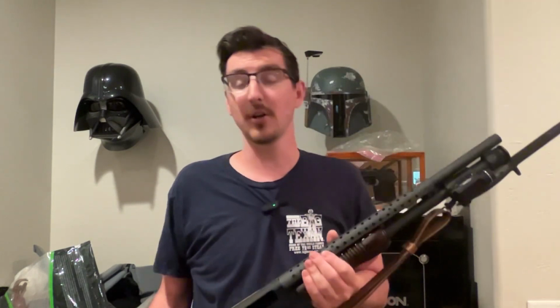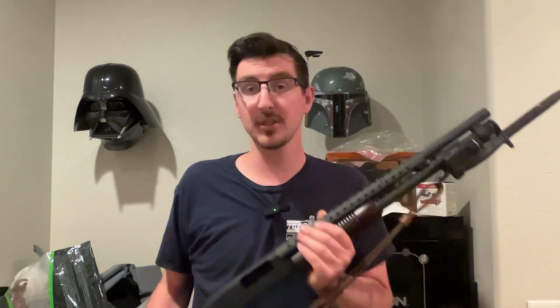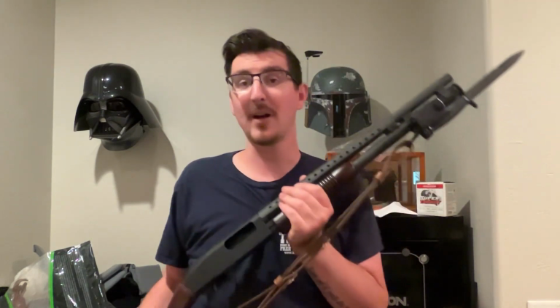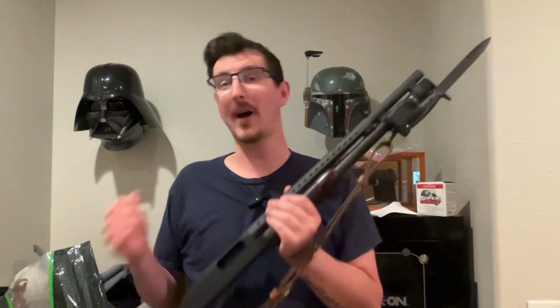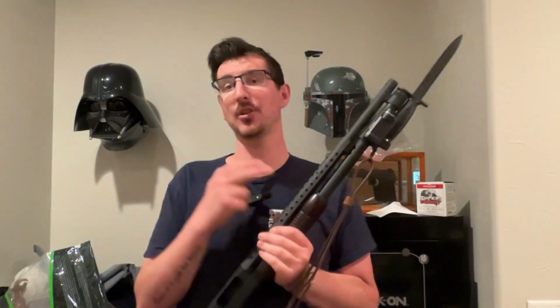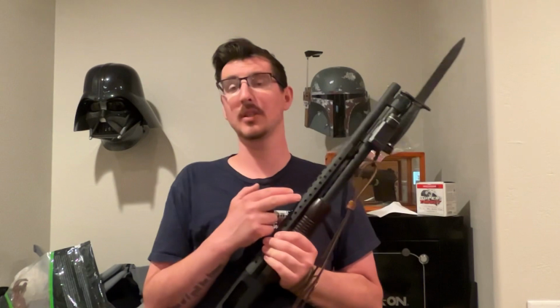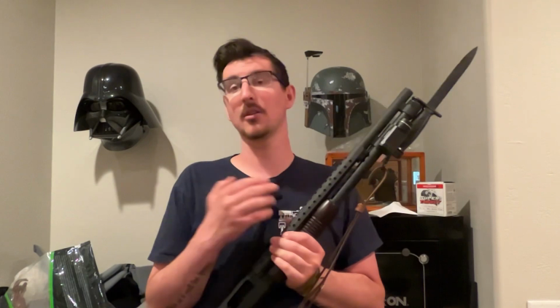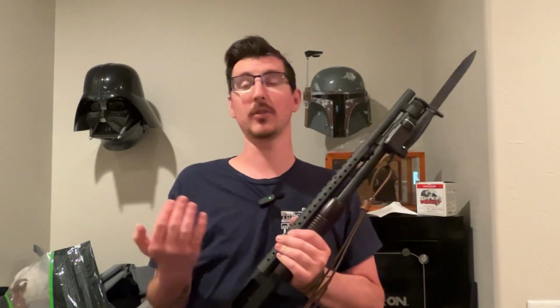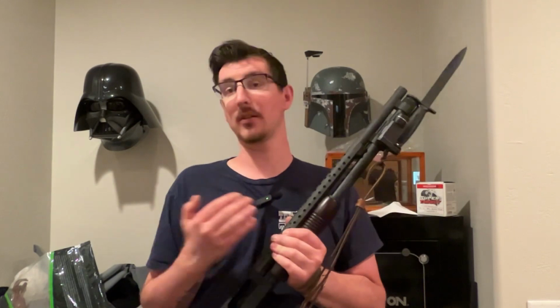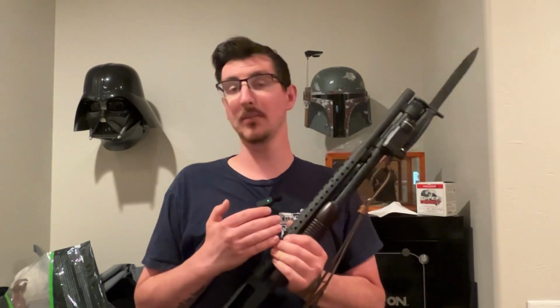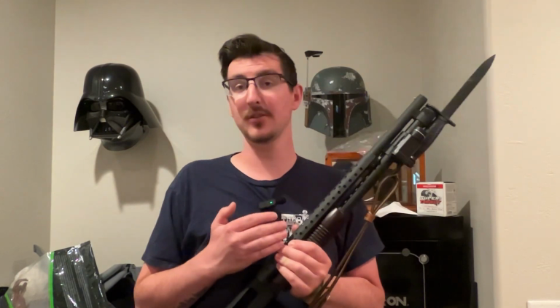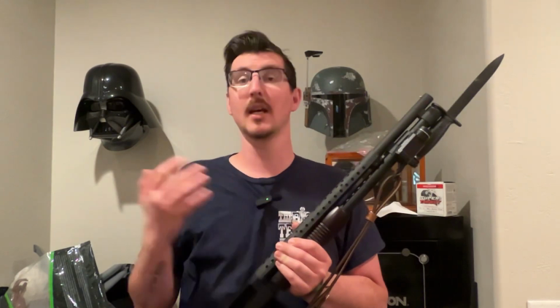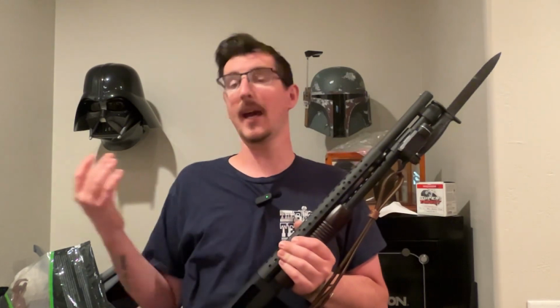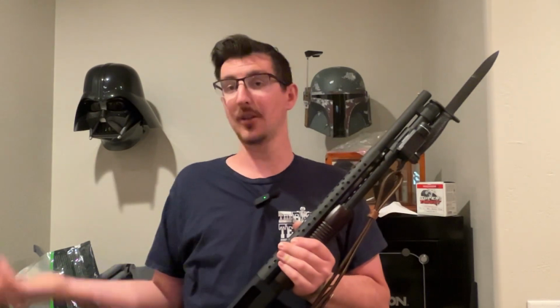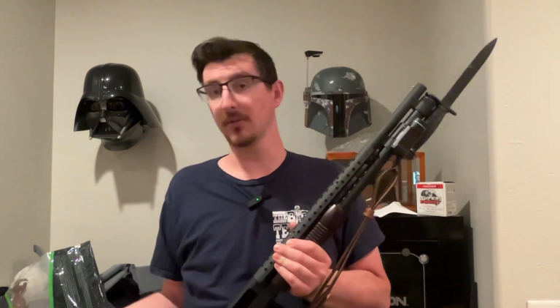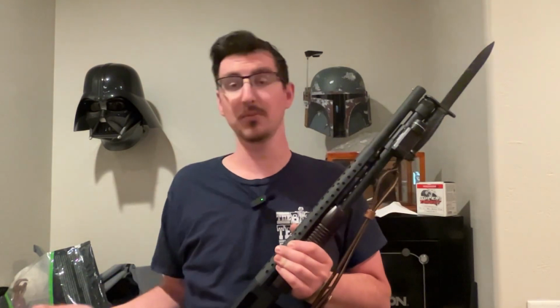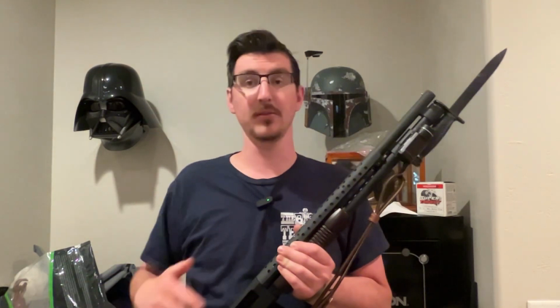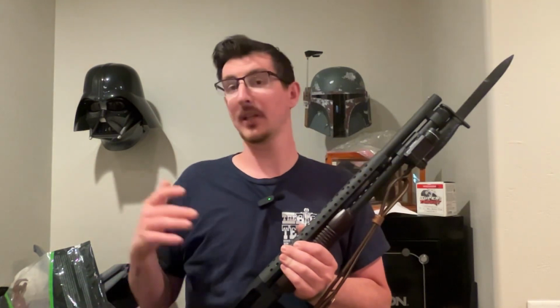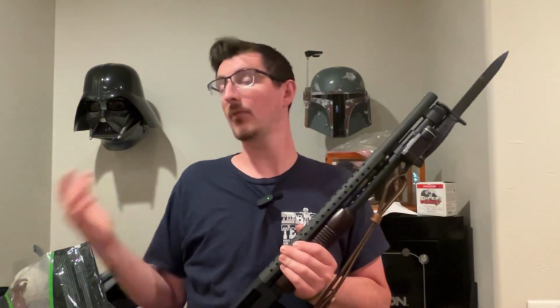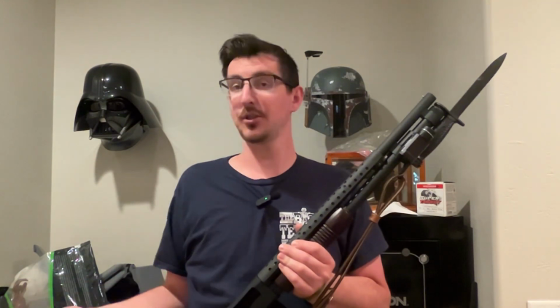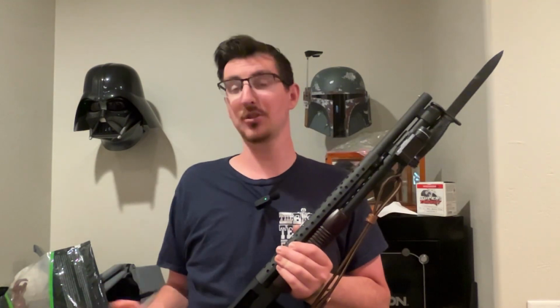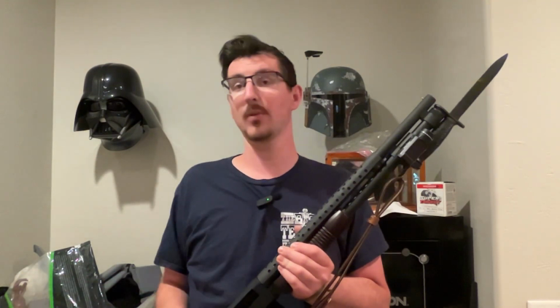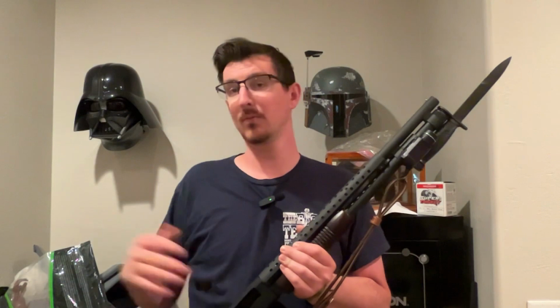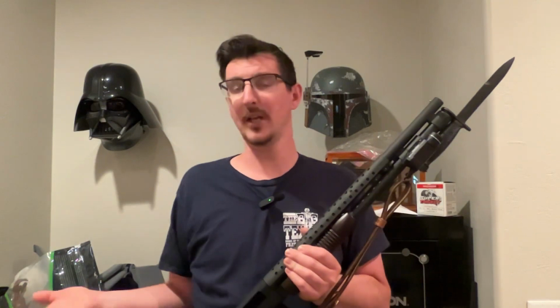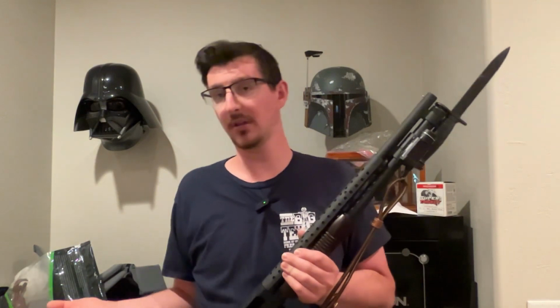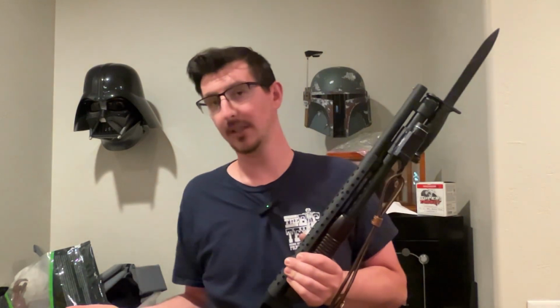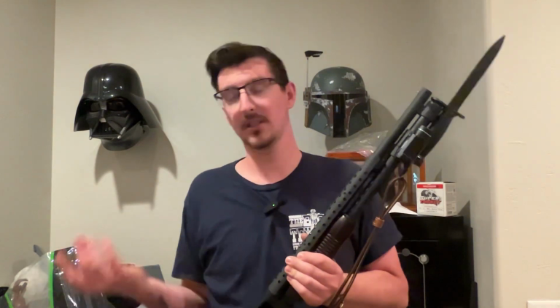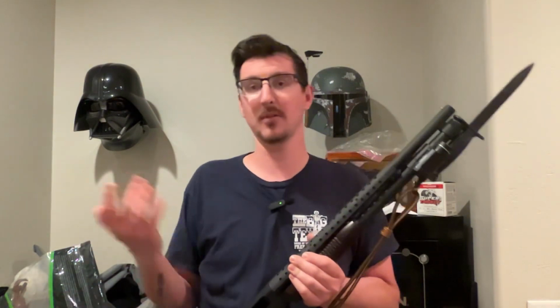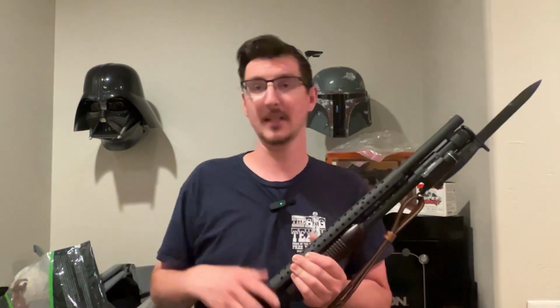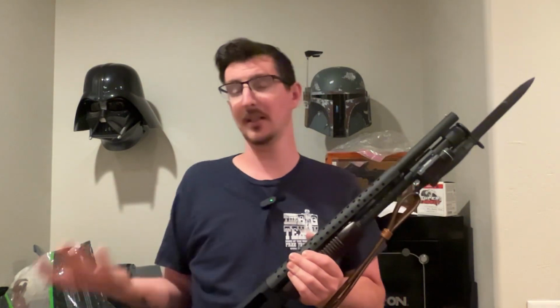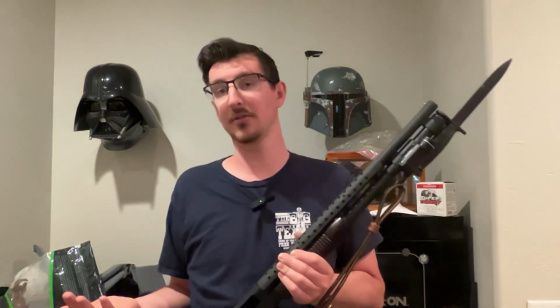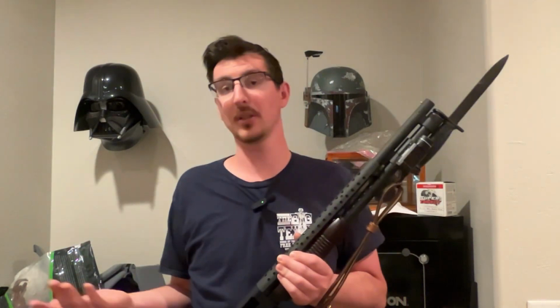First I'm going to talk about why I chose this over other light mounts, and then I'll do the review. So if you don't want to hear why I chose it and just want the review, fast forward a little bit until I stop talking about that.